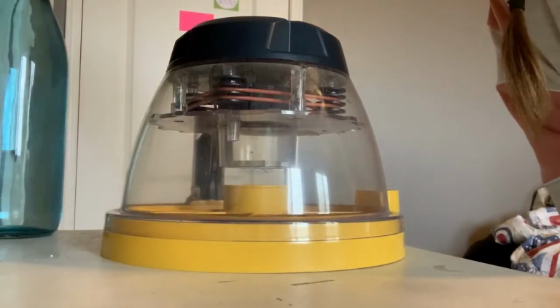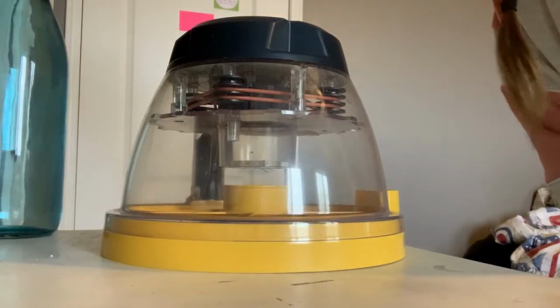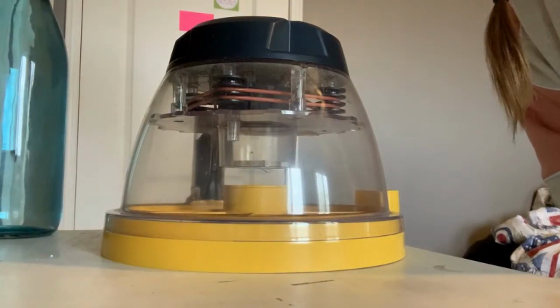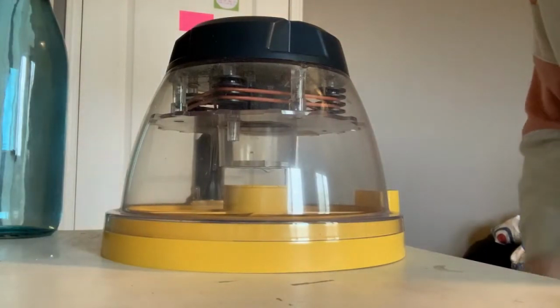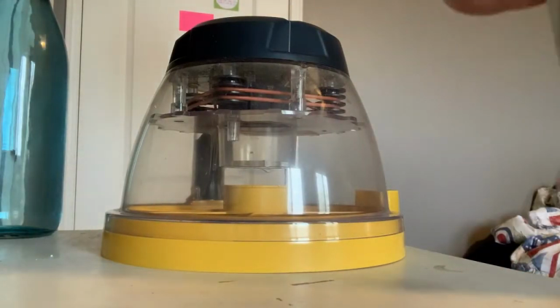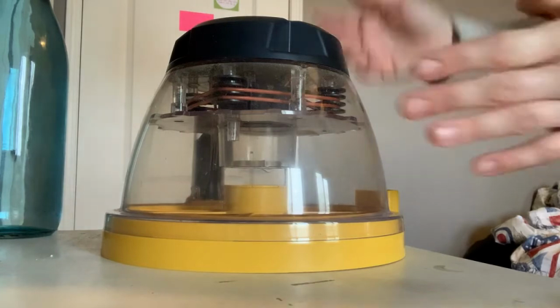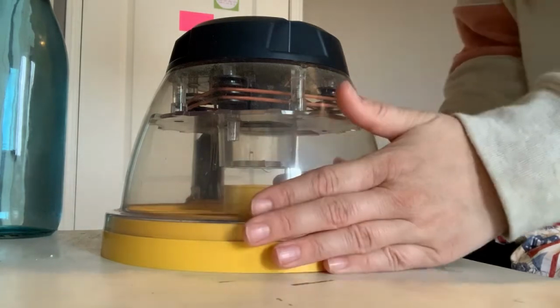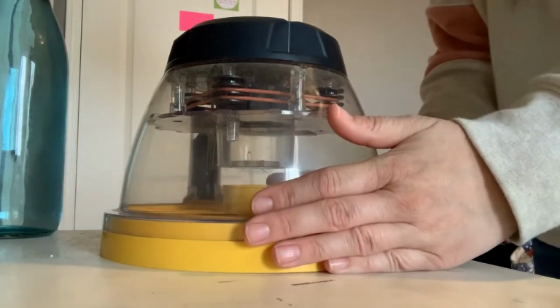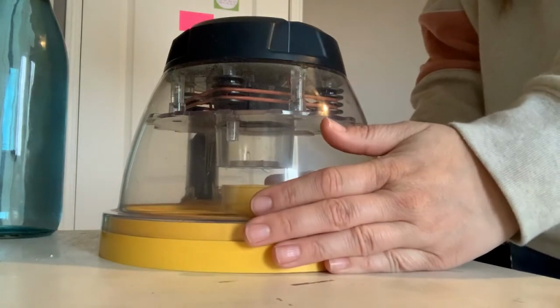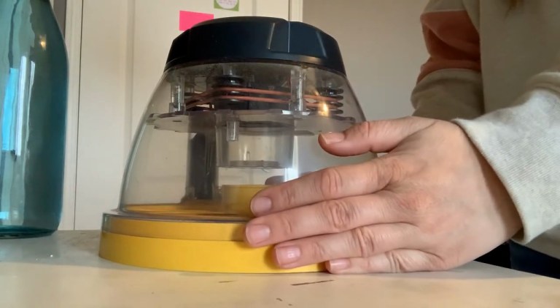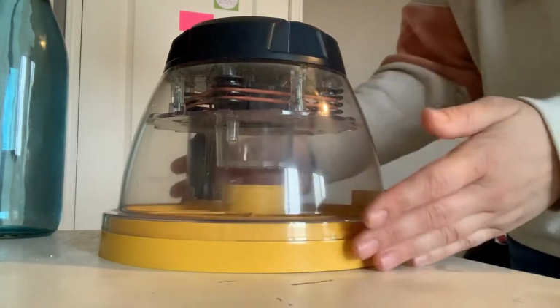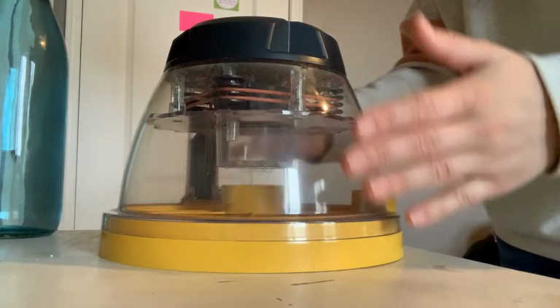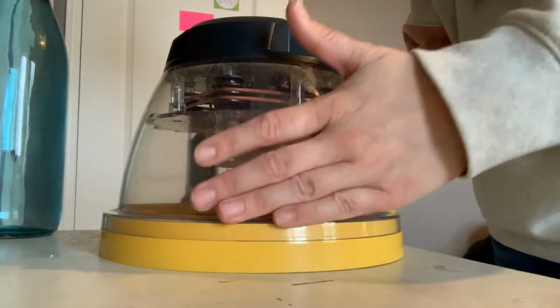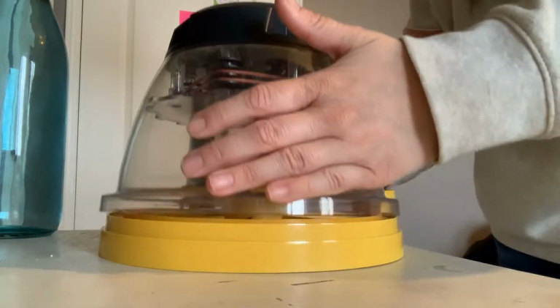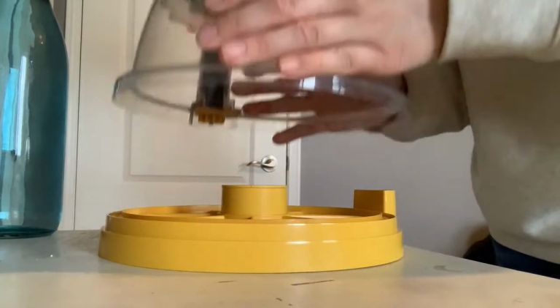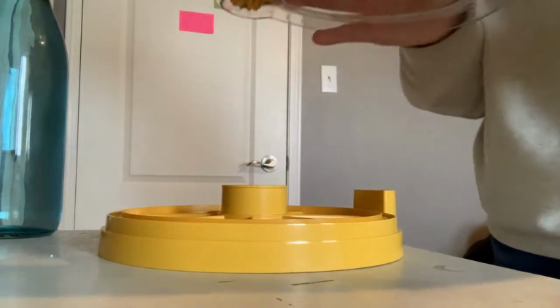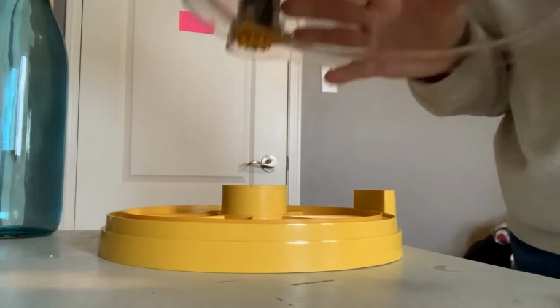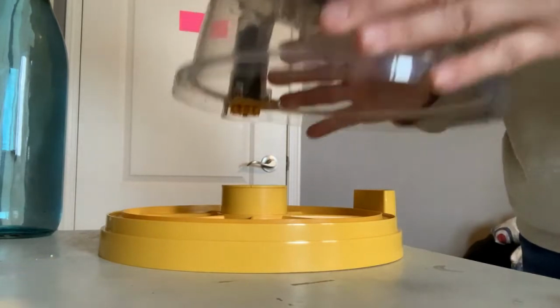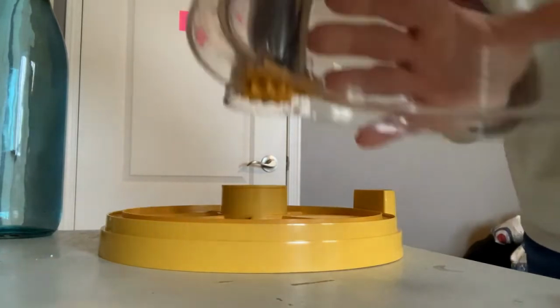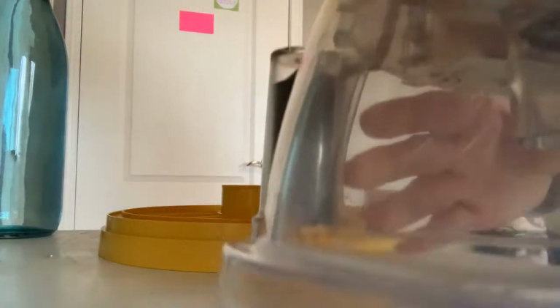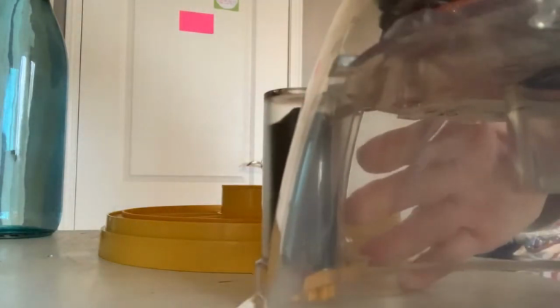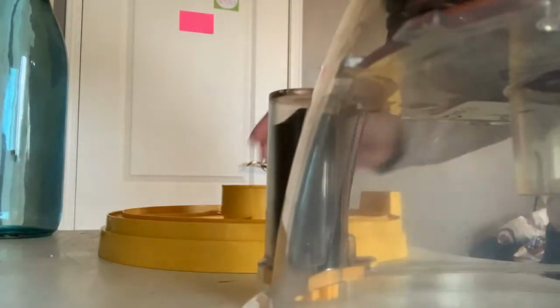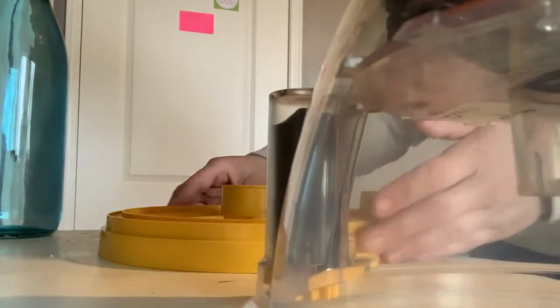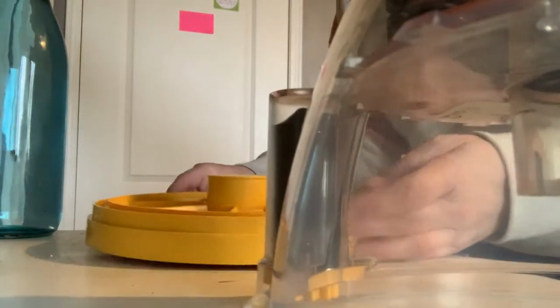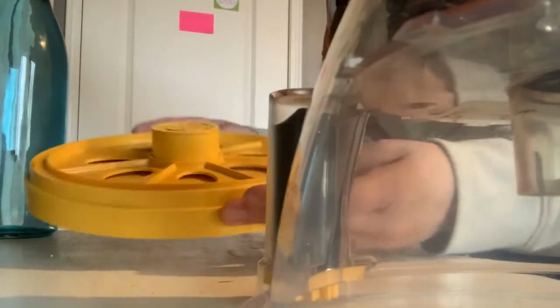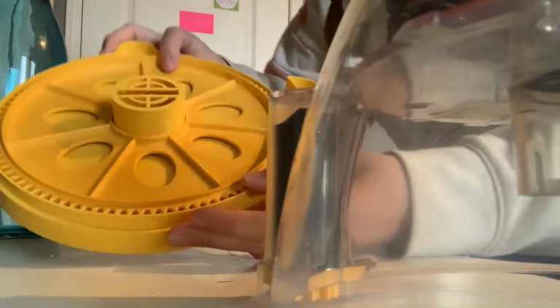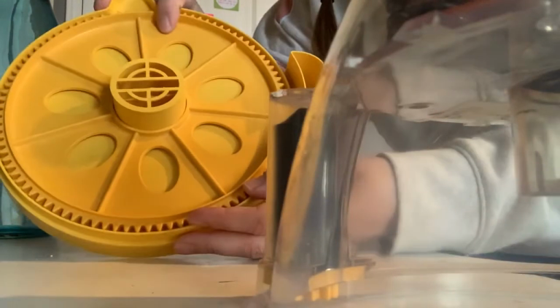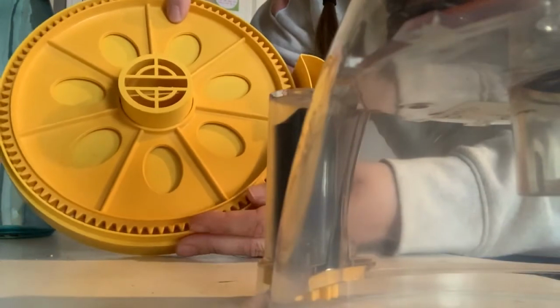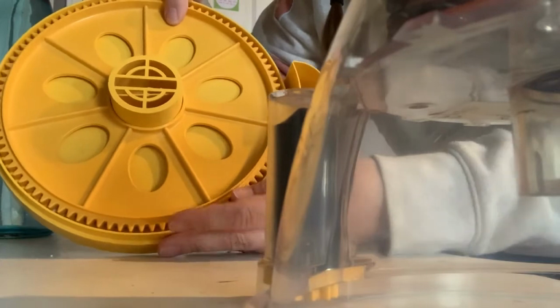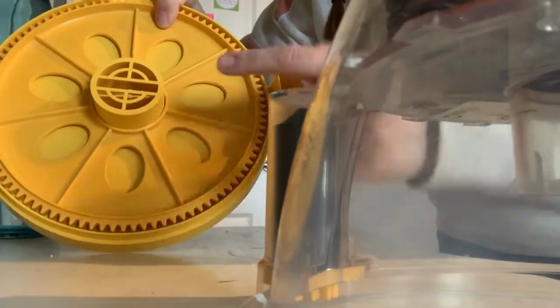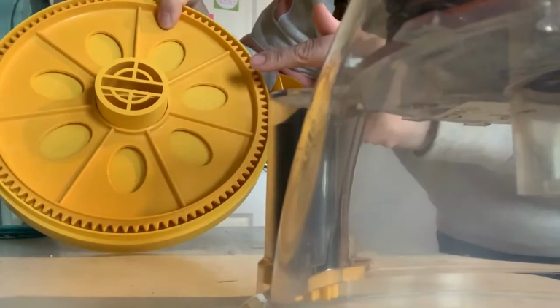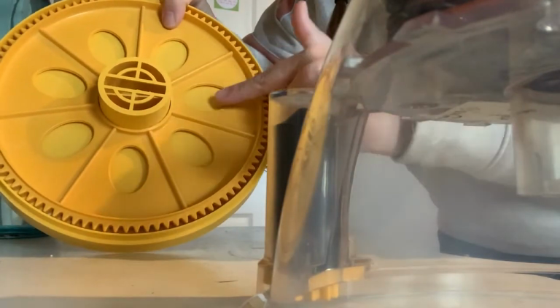So this is our incubator. This is what's going to have our eggs in it for the next 28 days. The whole dome just comes off like that, and inside you can see we have a spot for seven eggs.